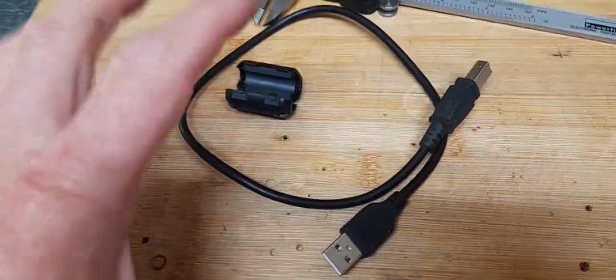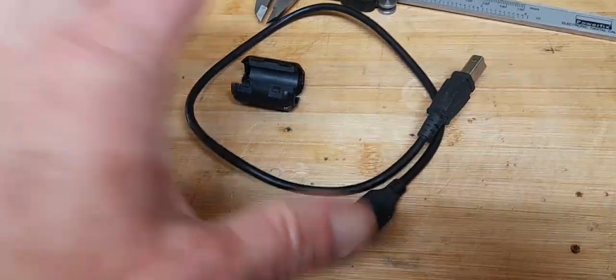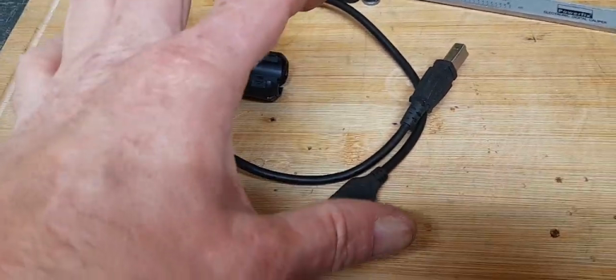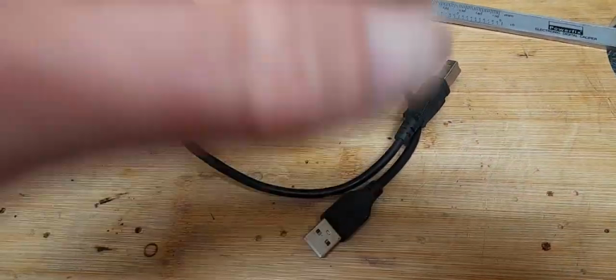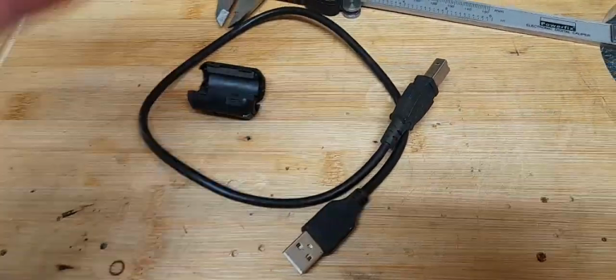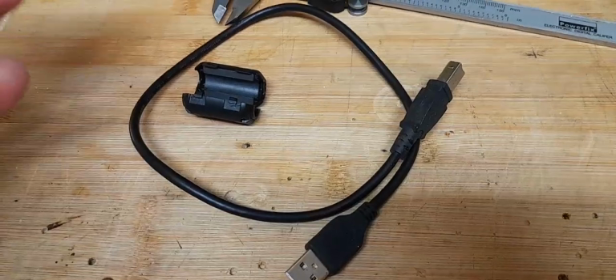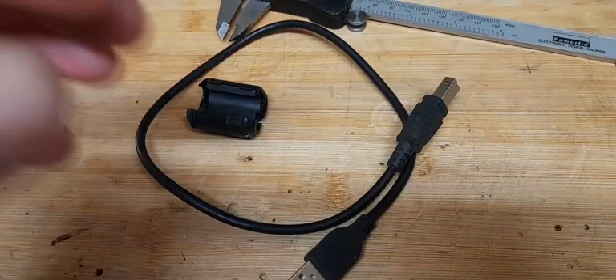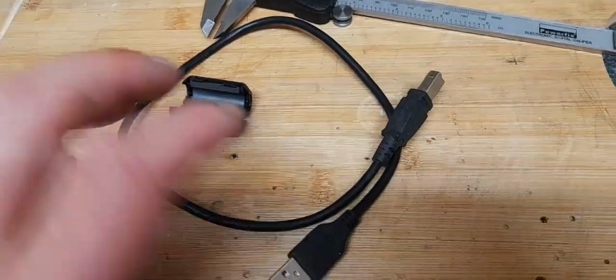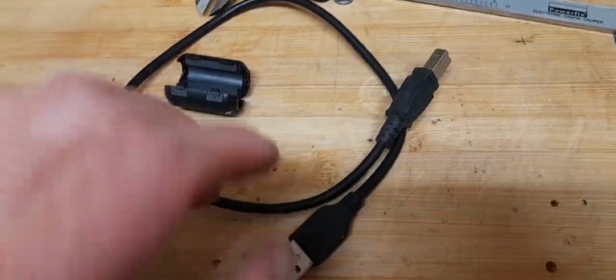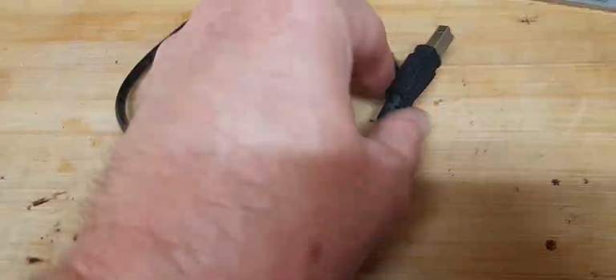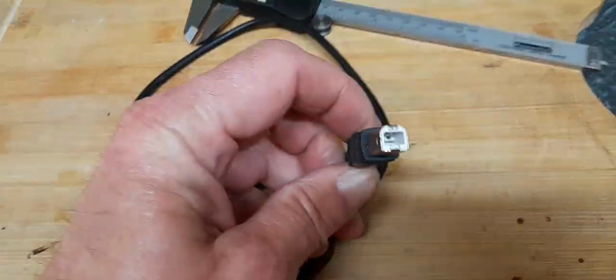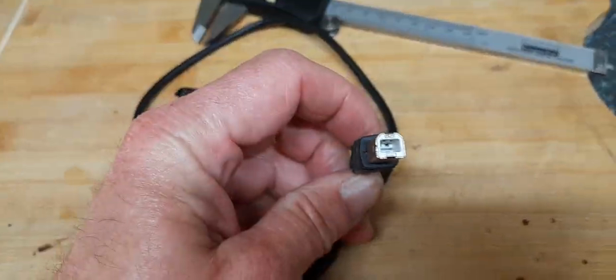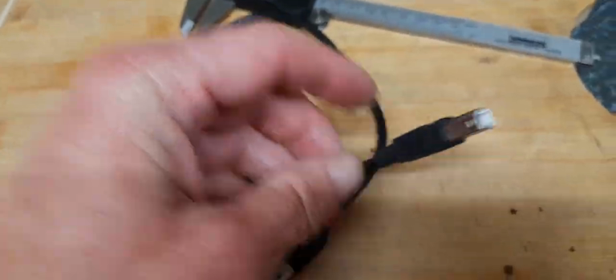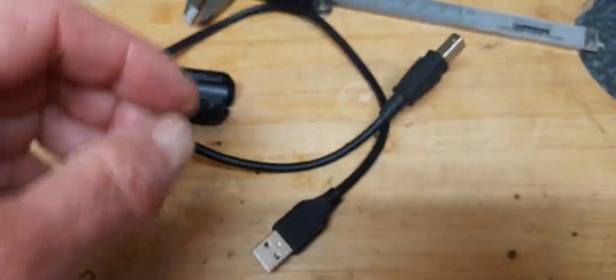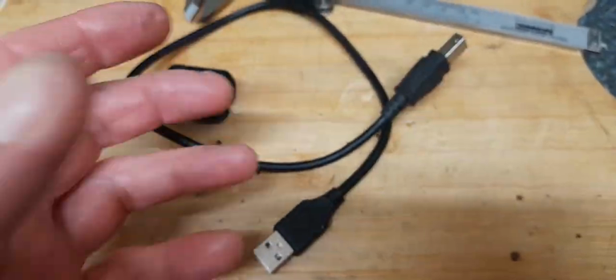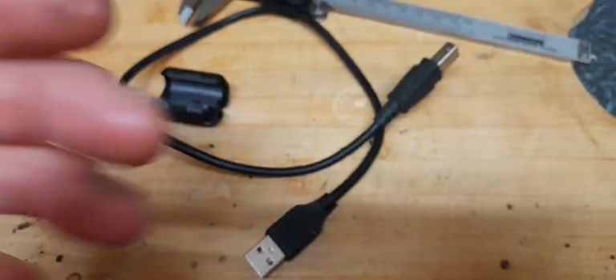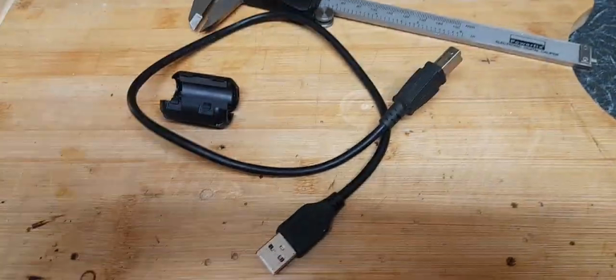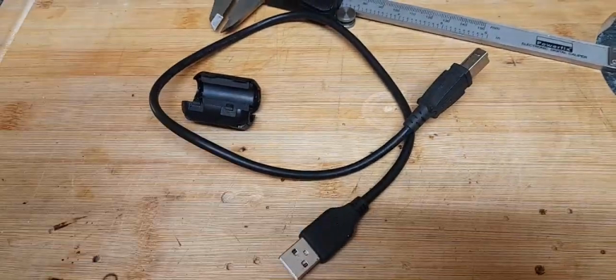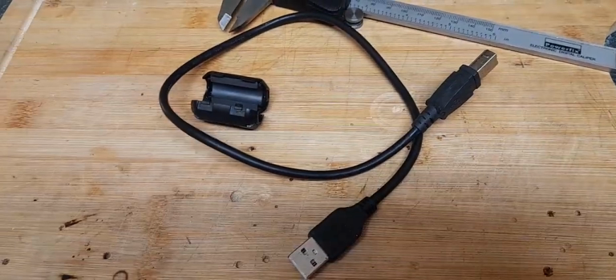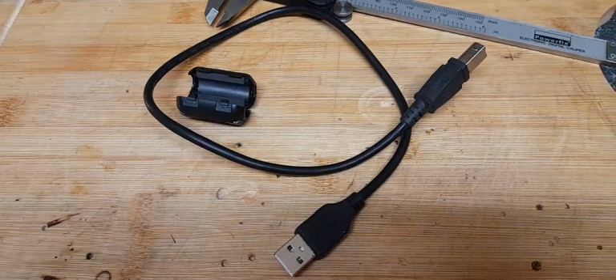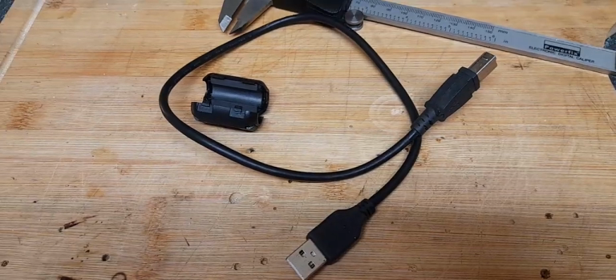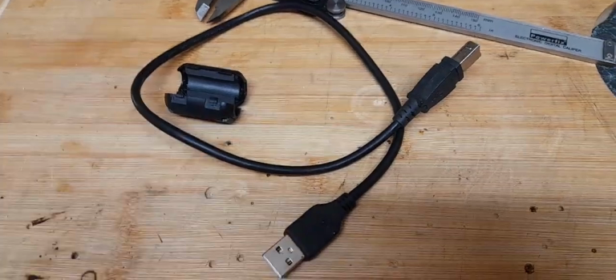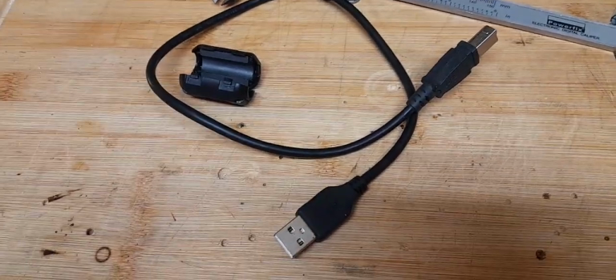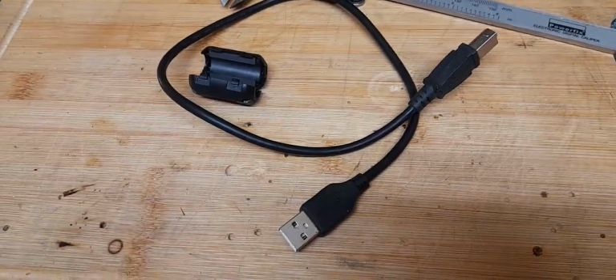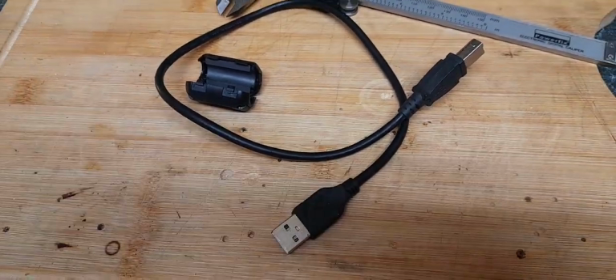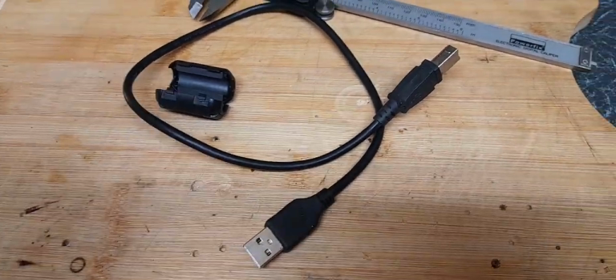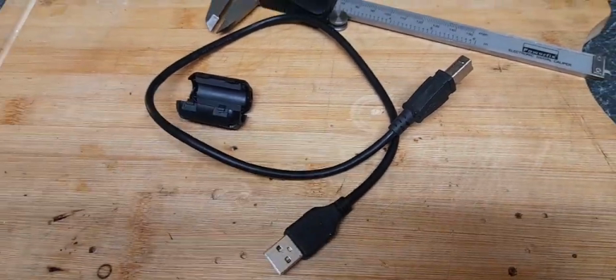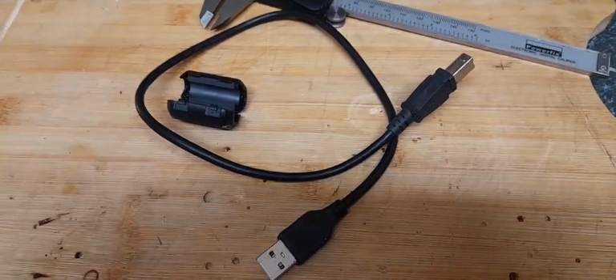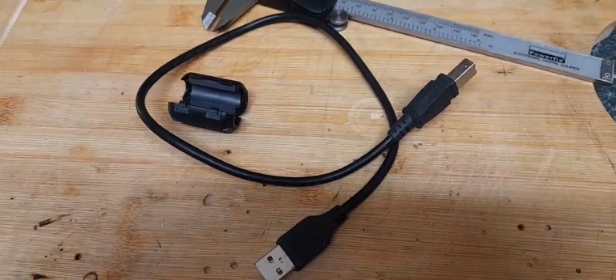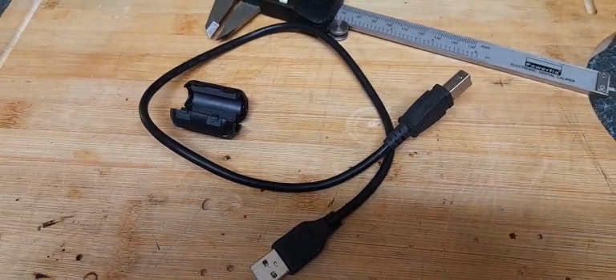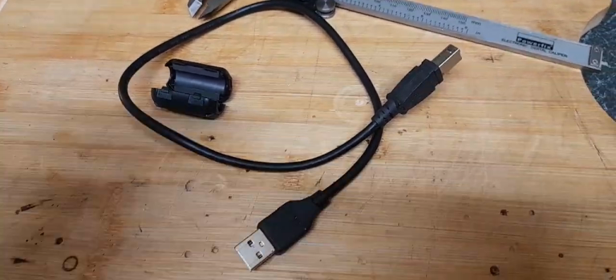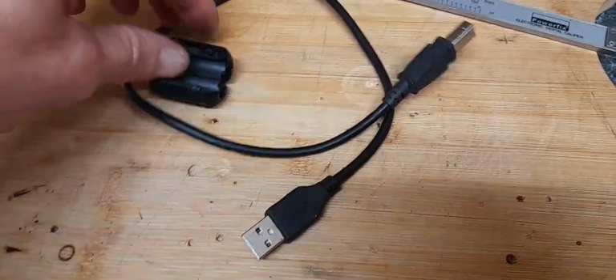Get a decent set of quality USB leads — as short as possible, gold-plated if you can get them. Chroma makes some very good leads.